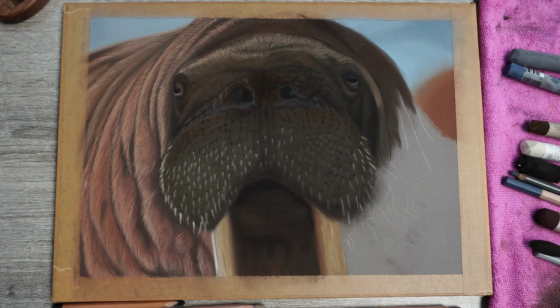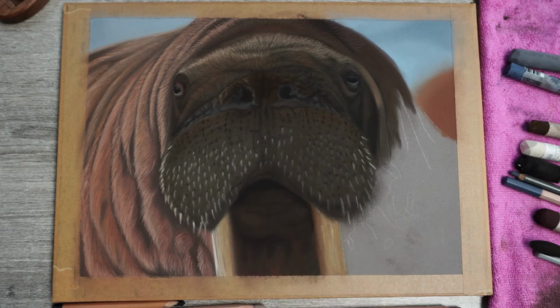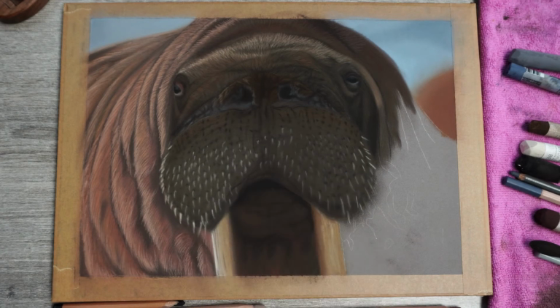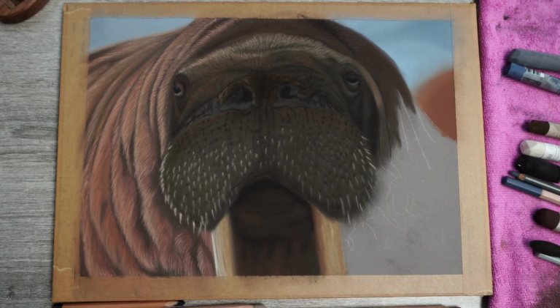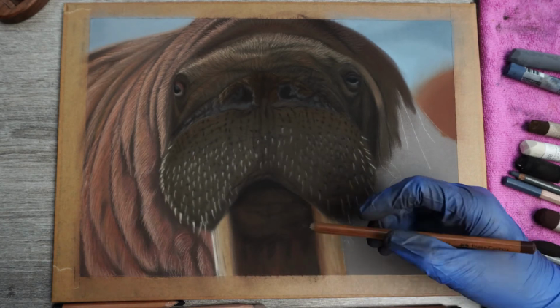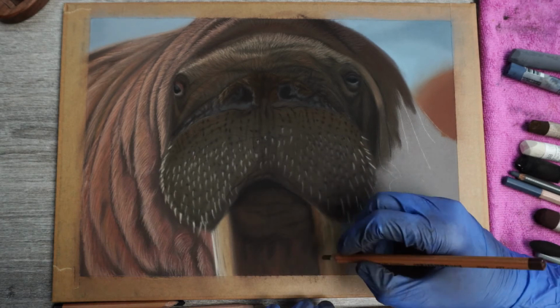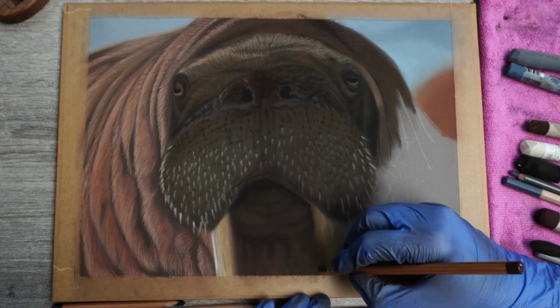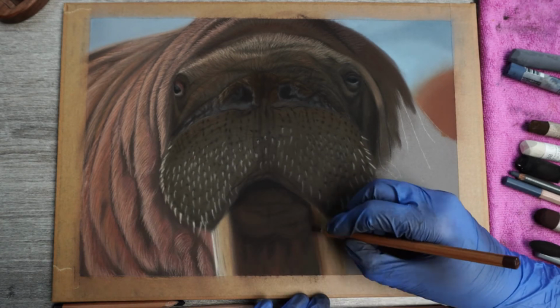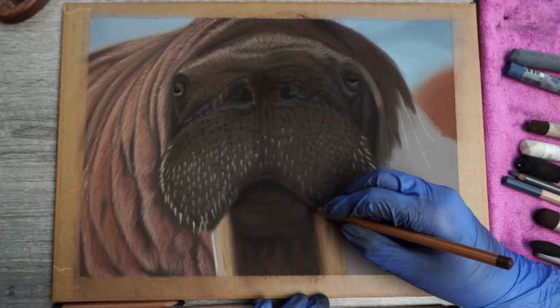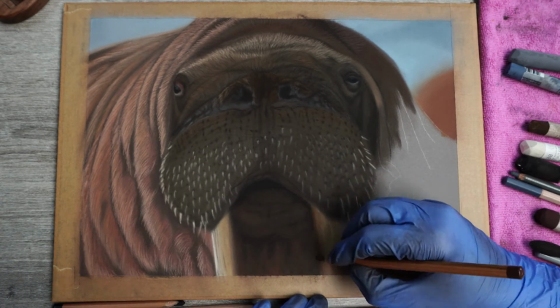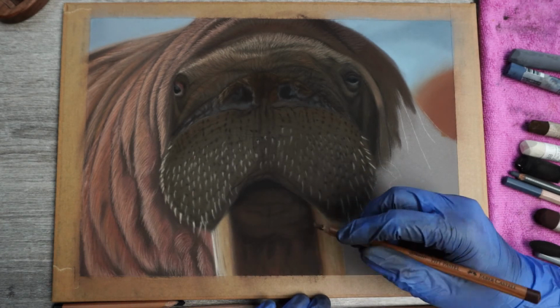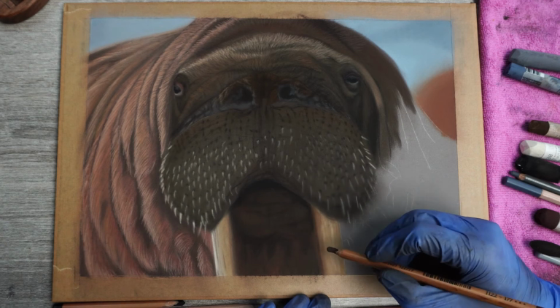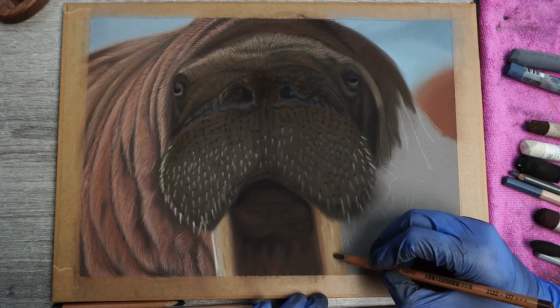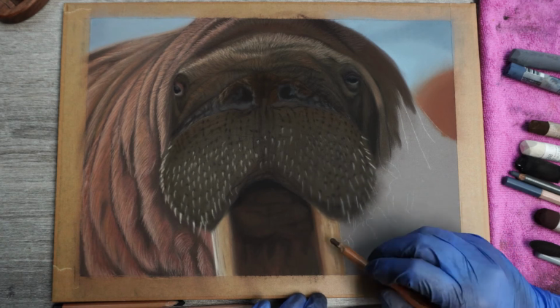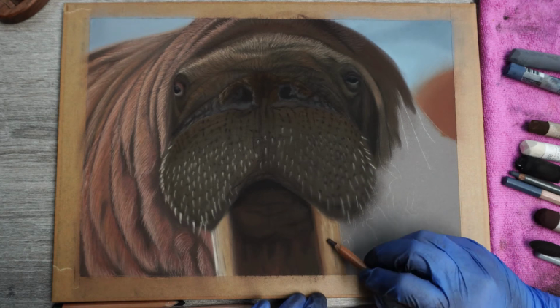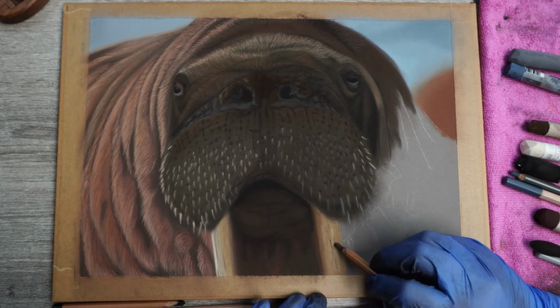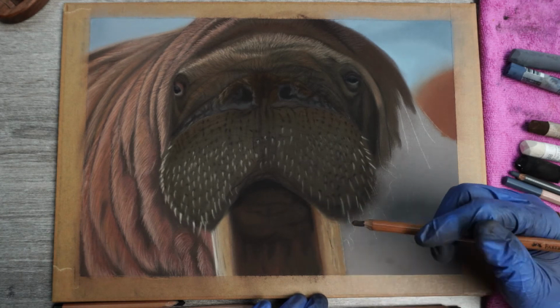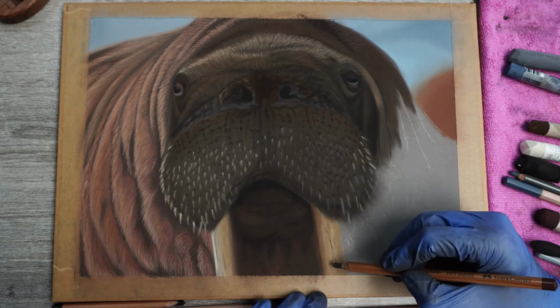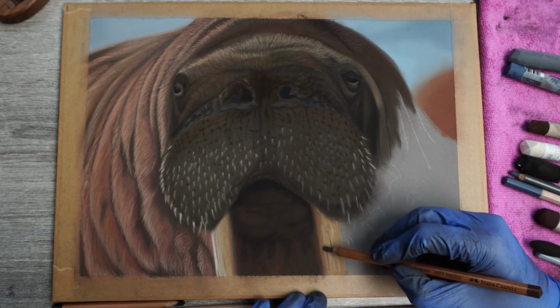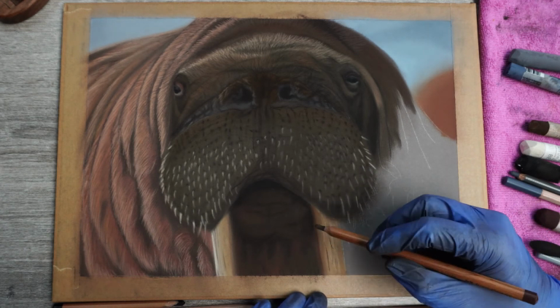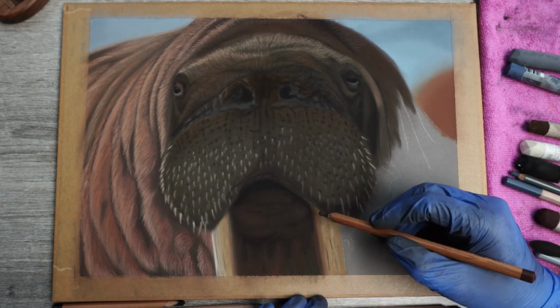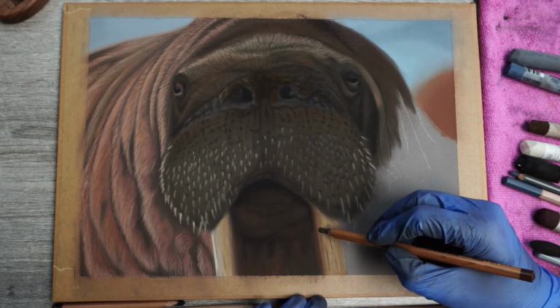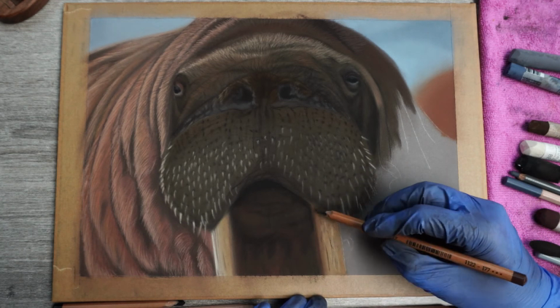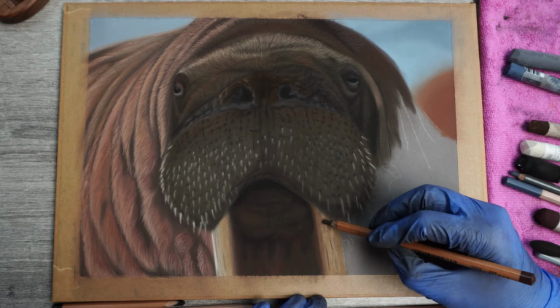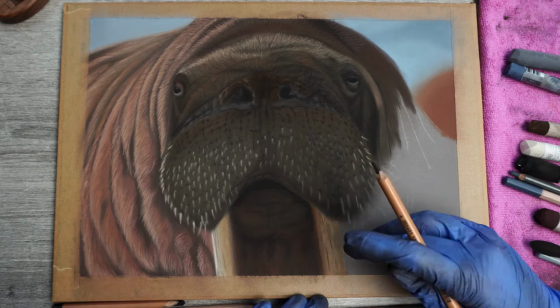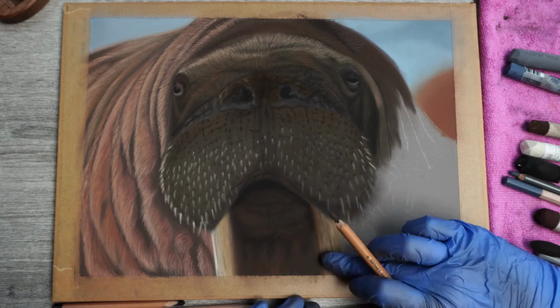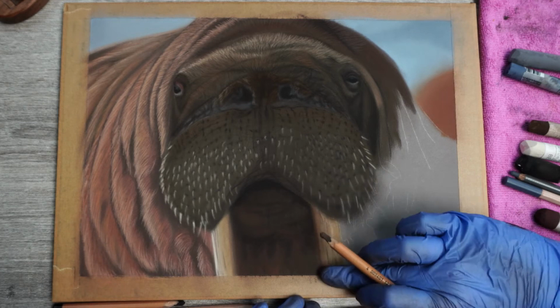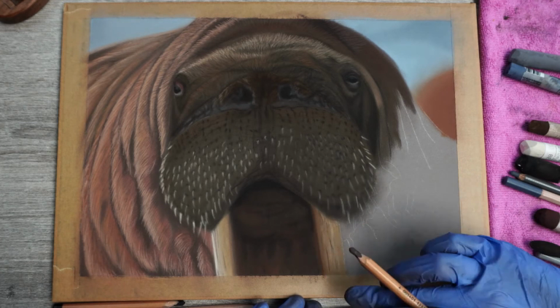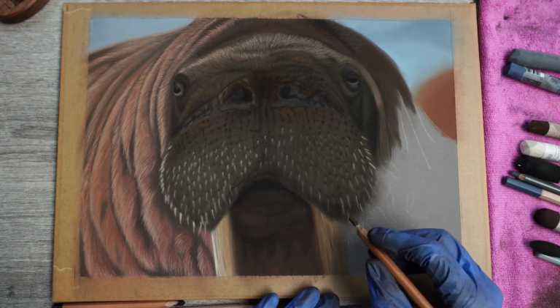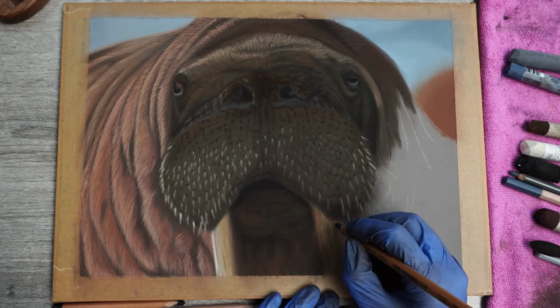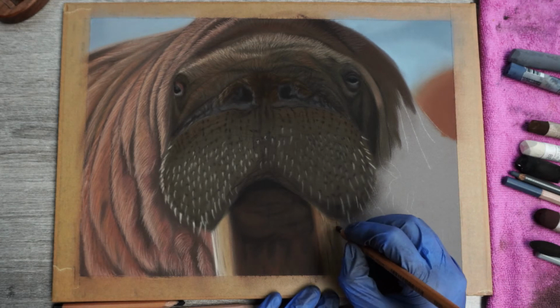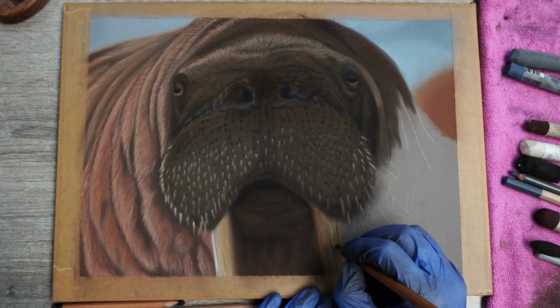Then for the right fang I'll just darken up the outer edge a bit more before I also add in those small indentings on the side. On this side I'll just make them a little bit darker and more visible because of the lack of light there.